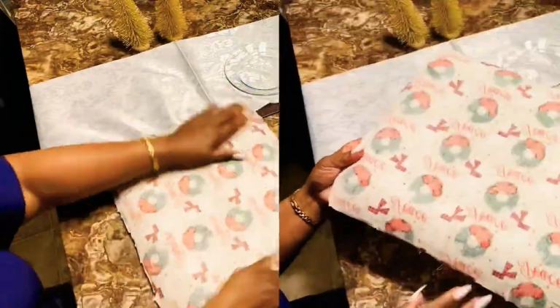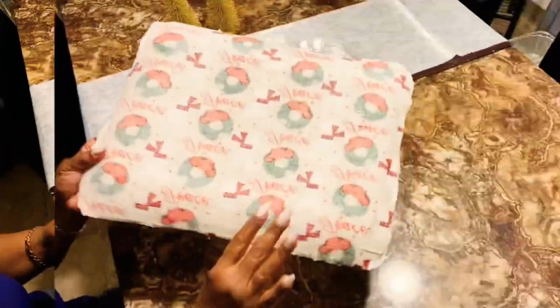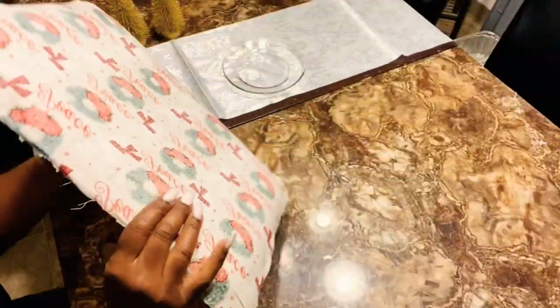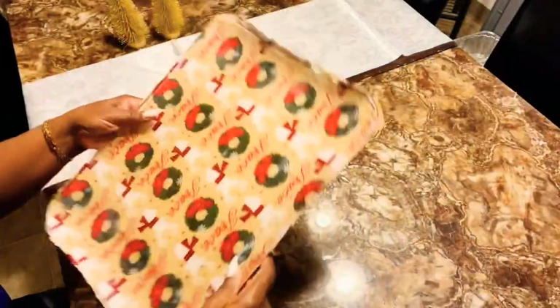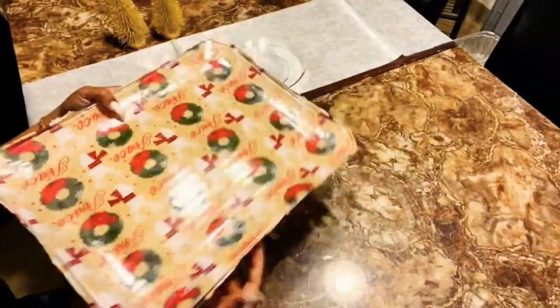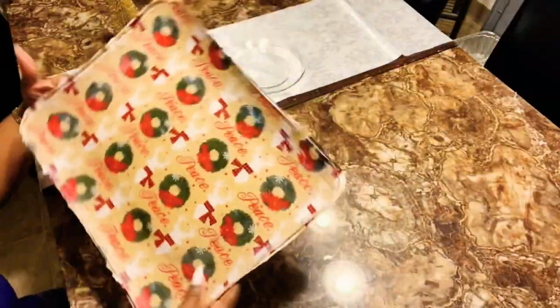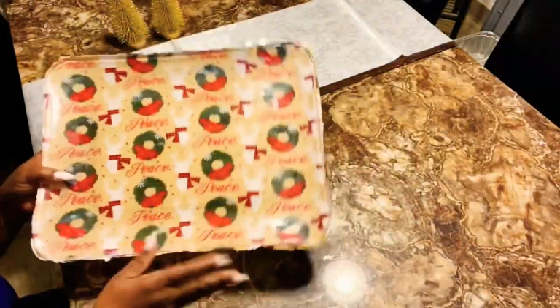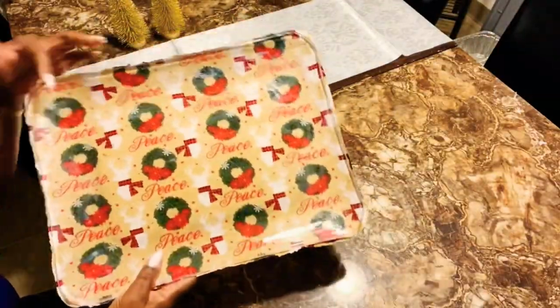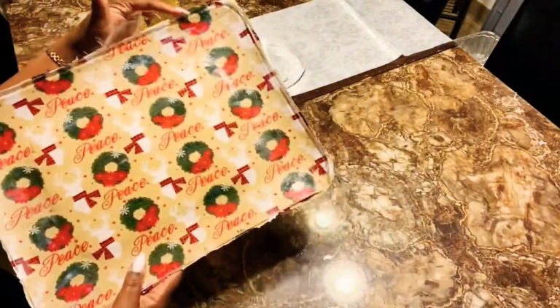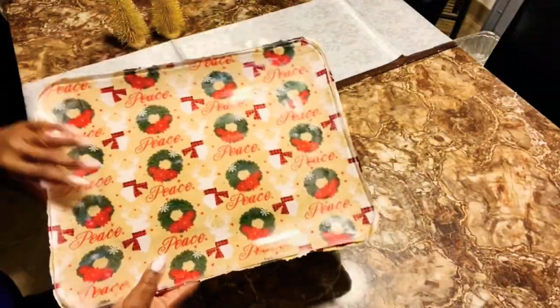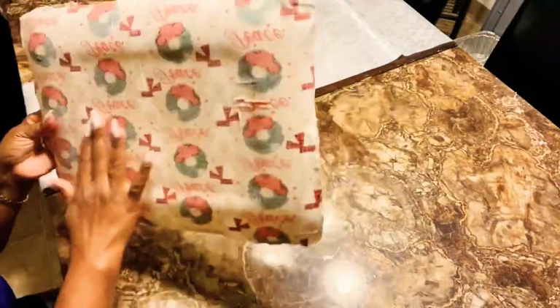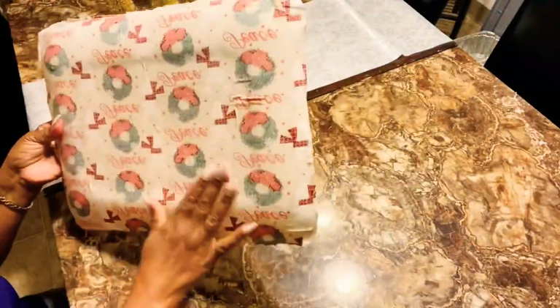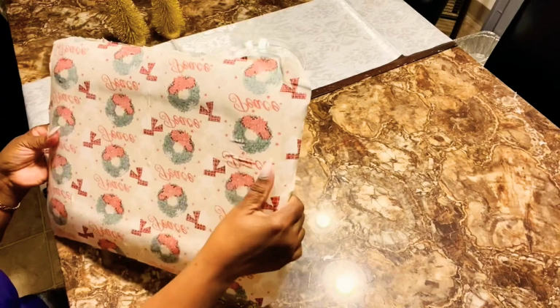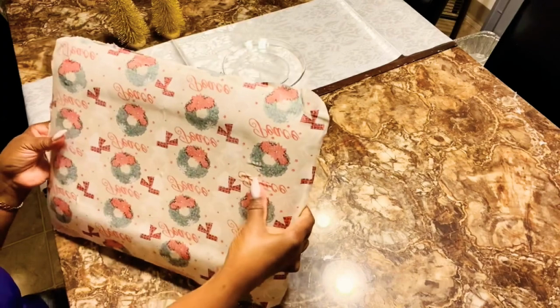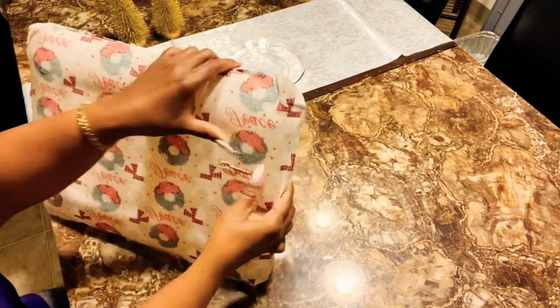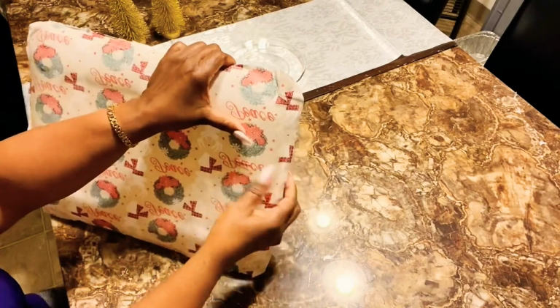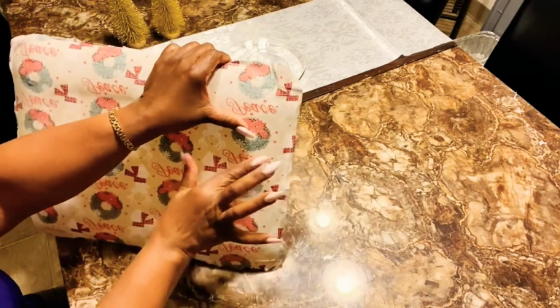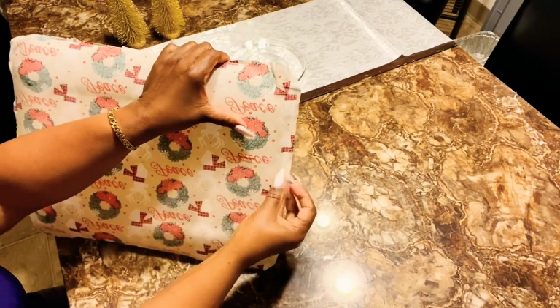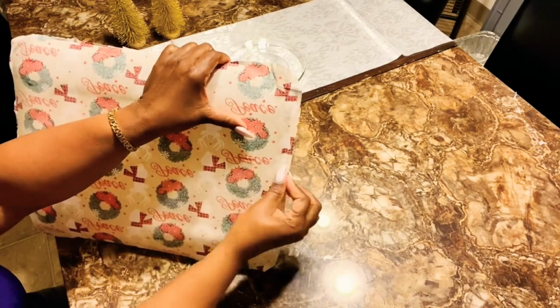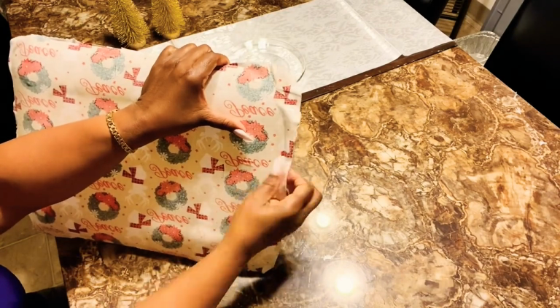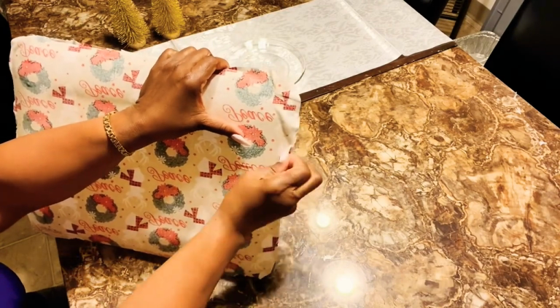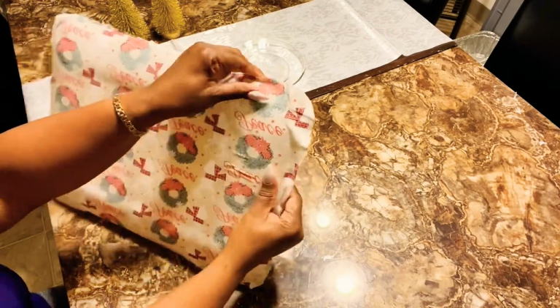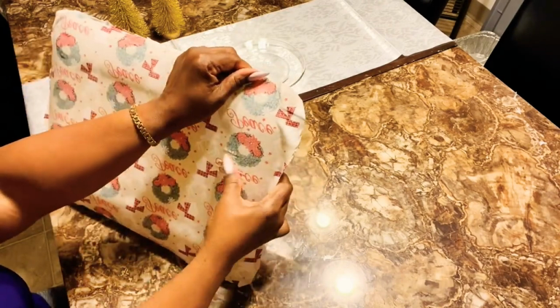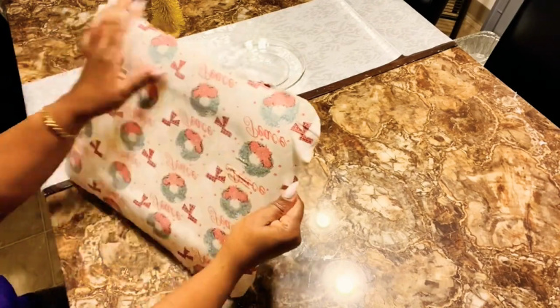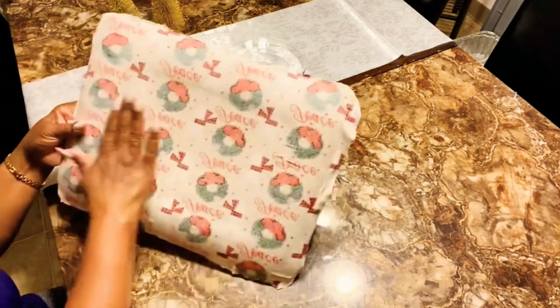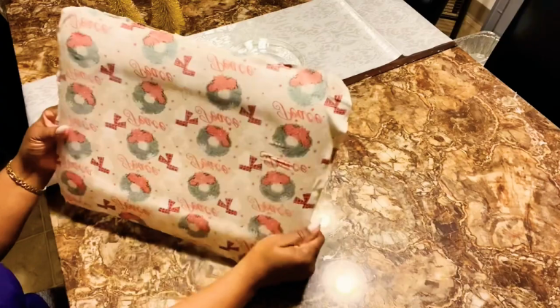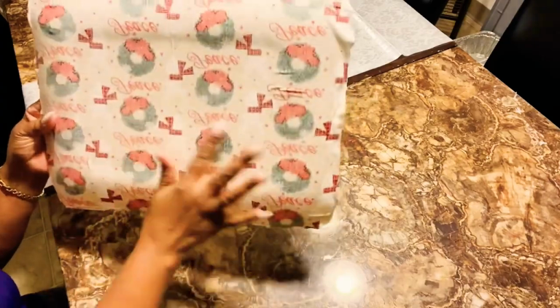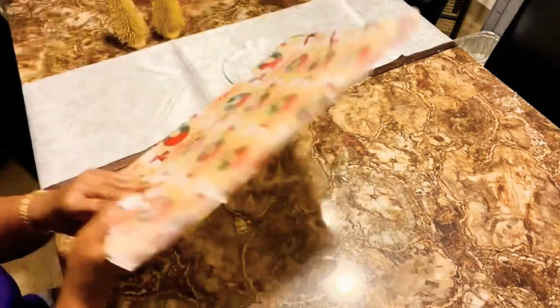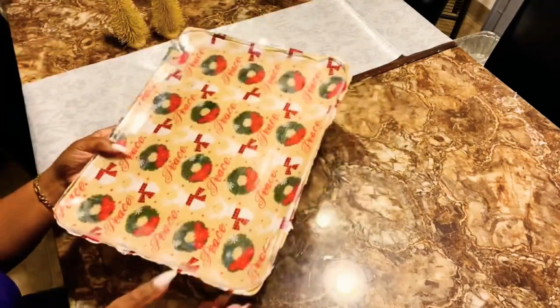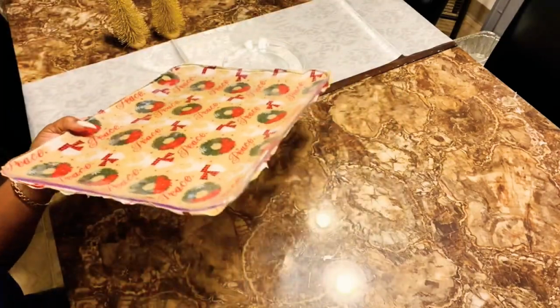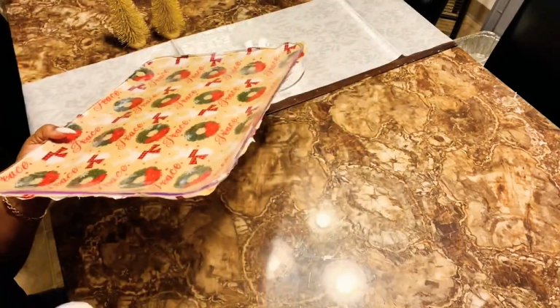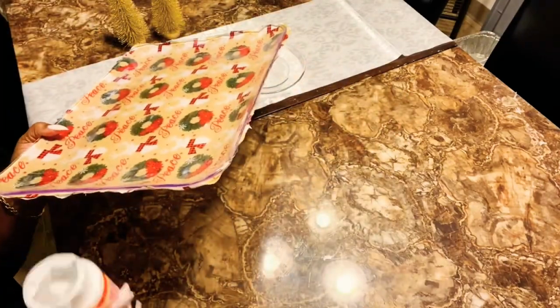Alright guys, I have added the bottom layer of Mod Podge and I've added my material on top. What I'm going to do next is put the top layer of Mod Podge on, and then we will cut our ends as well. Alright guys, we're going to go straight through.